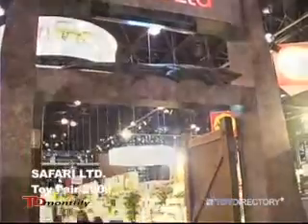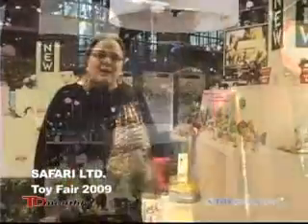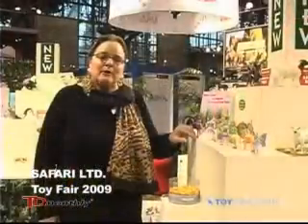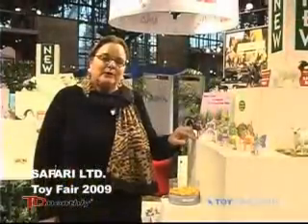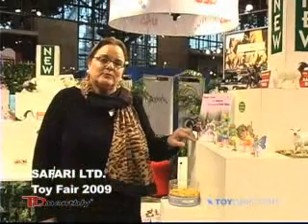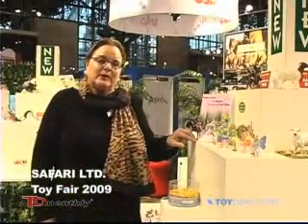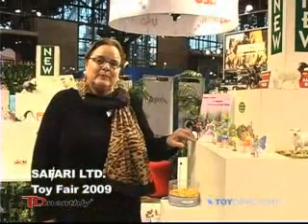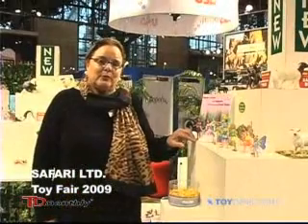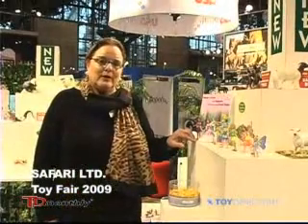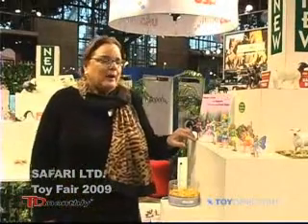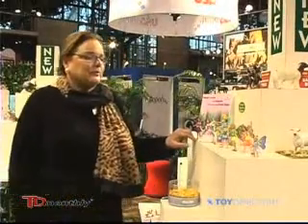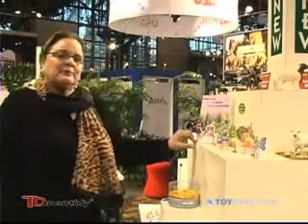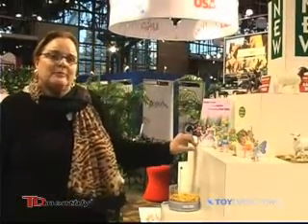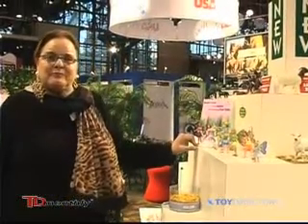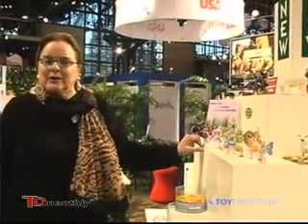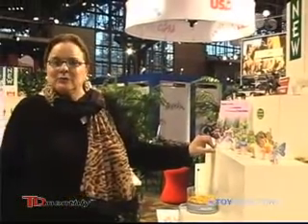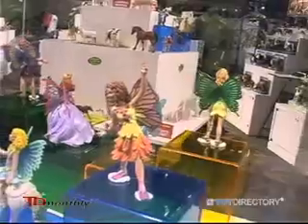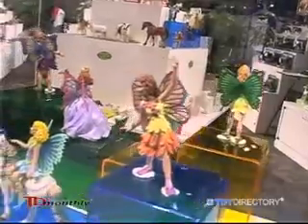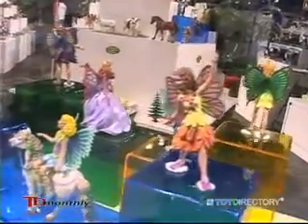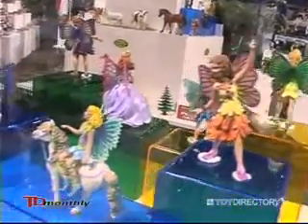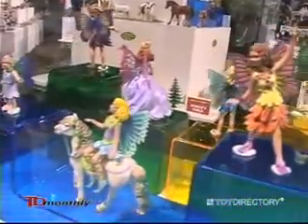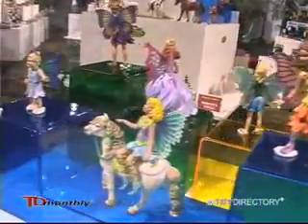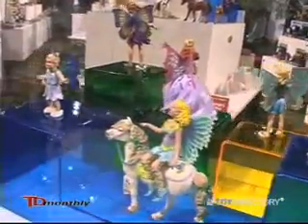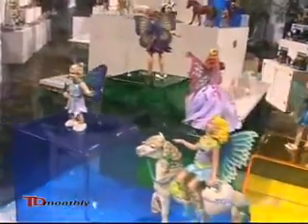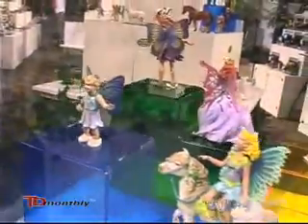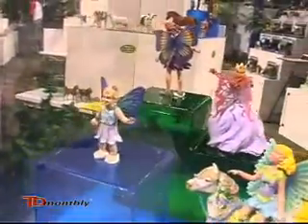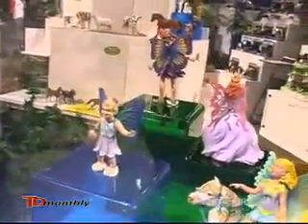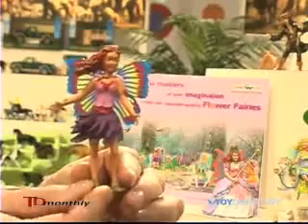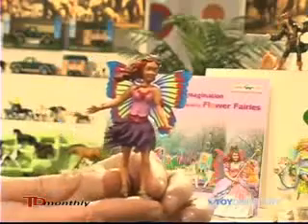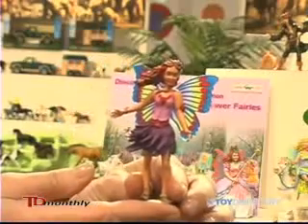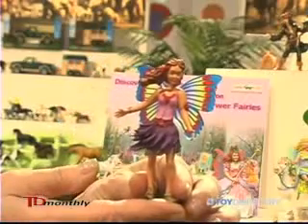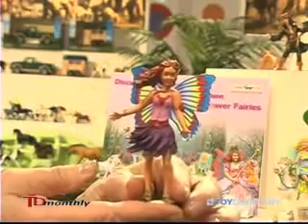Hi, I'm Ramona Perriente from Safari Limited in Miami, Florida. I'm here to proudly present my fairy collection from 2009. They're based on different flowers and they have butterfly wings, very finely hand painted. And this is Violet.